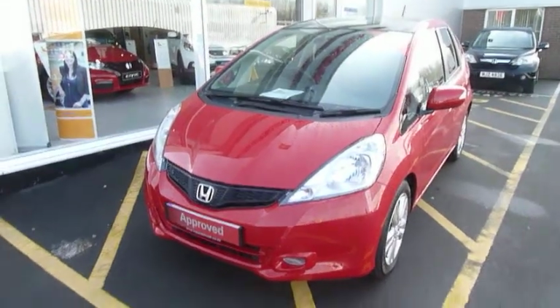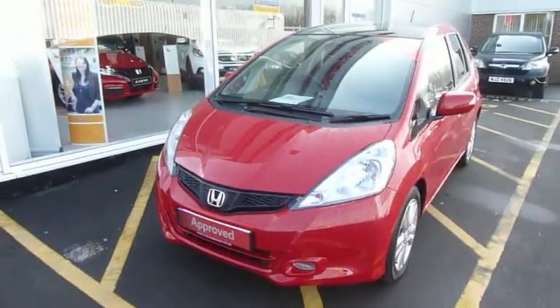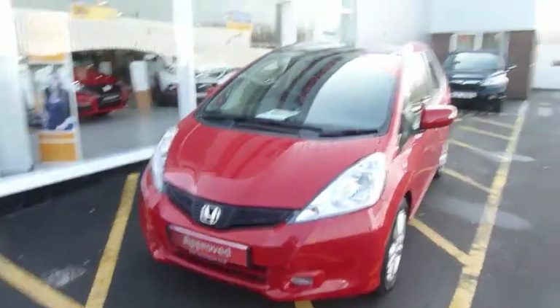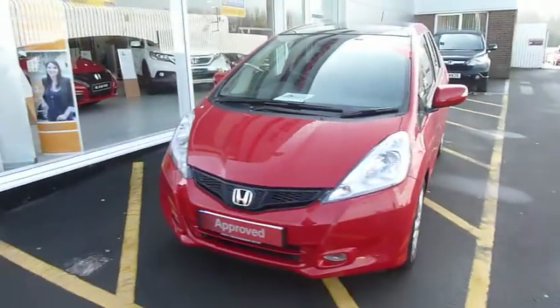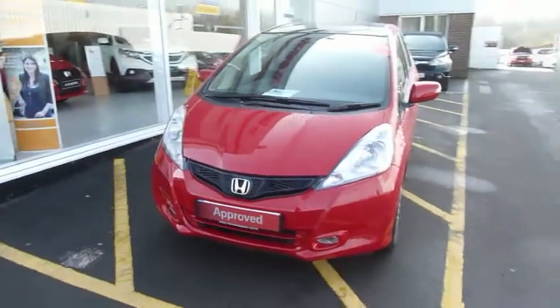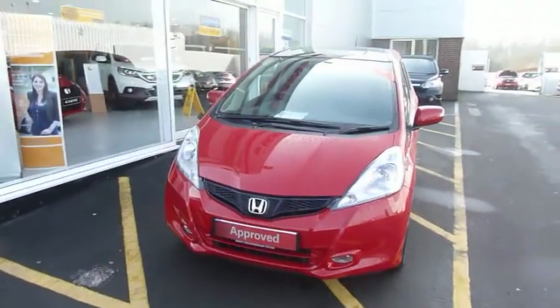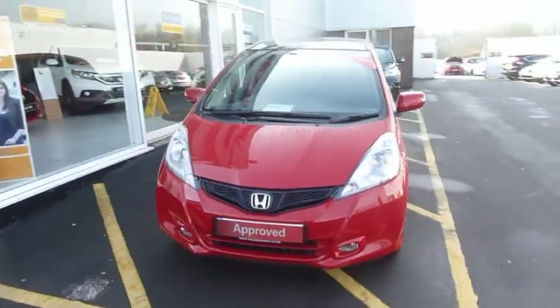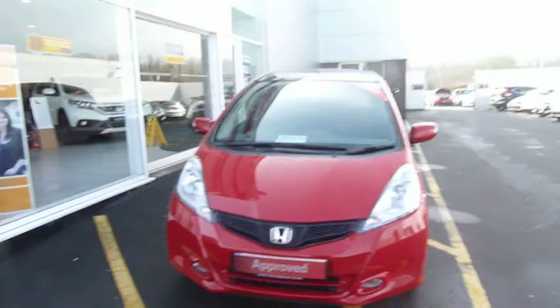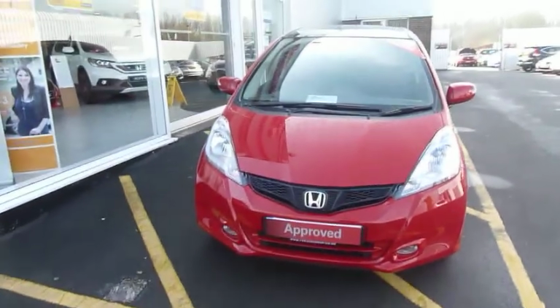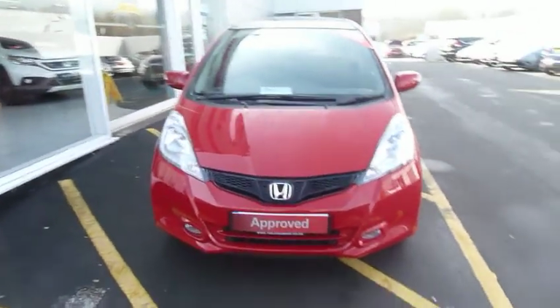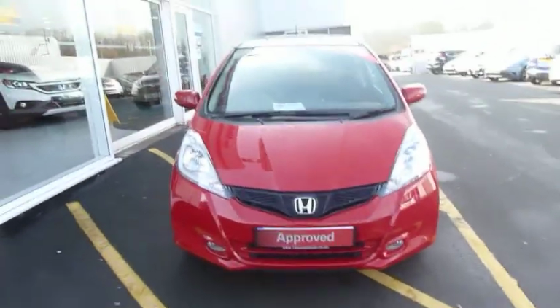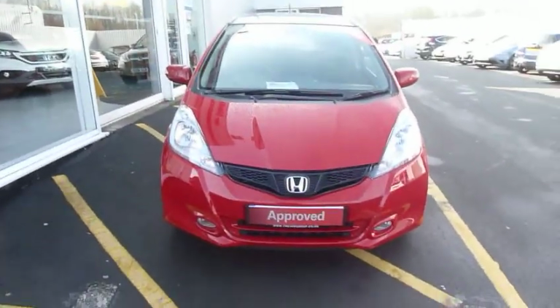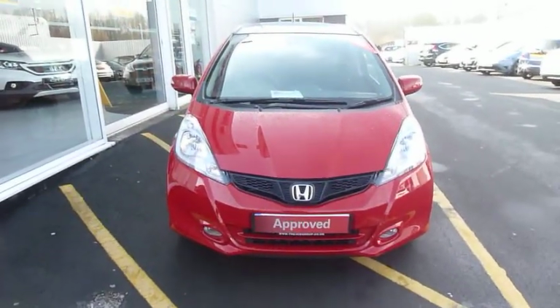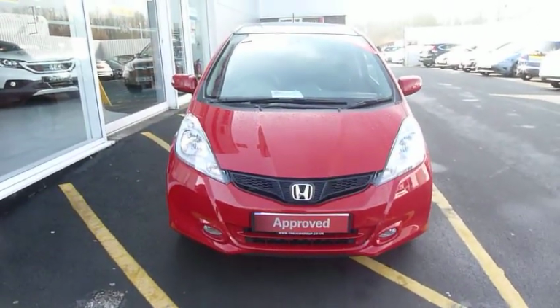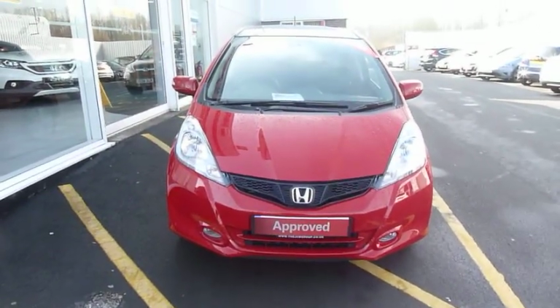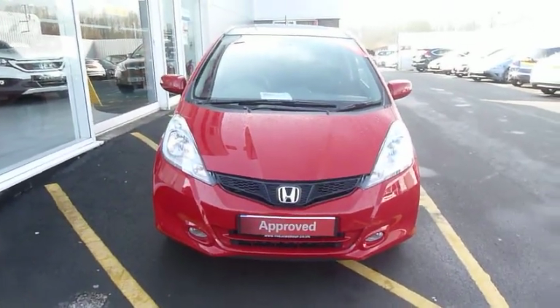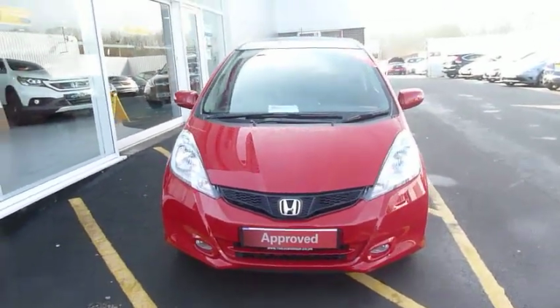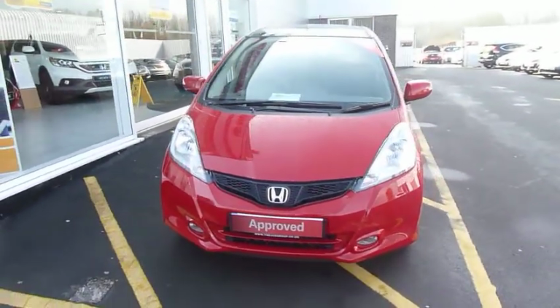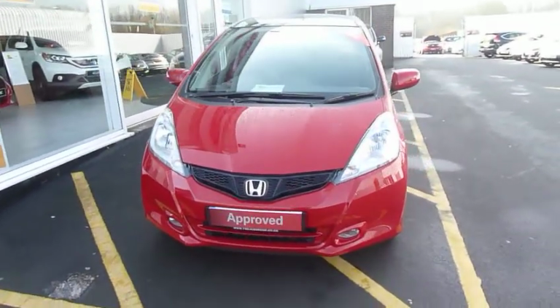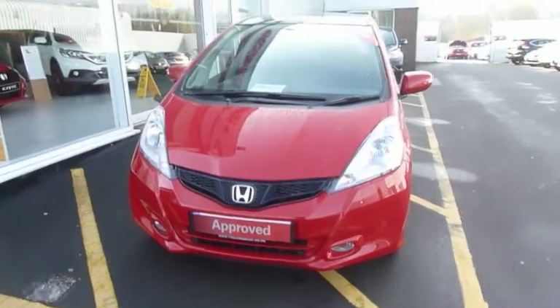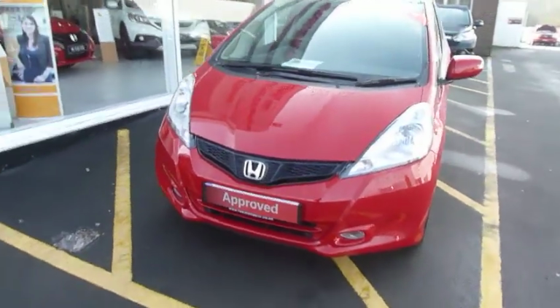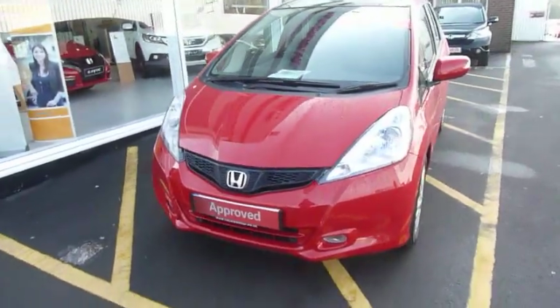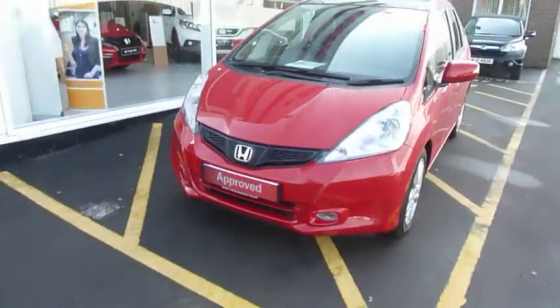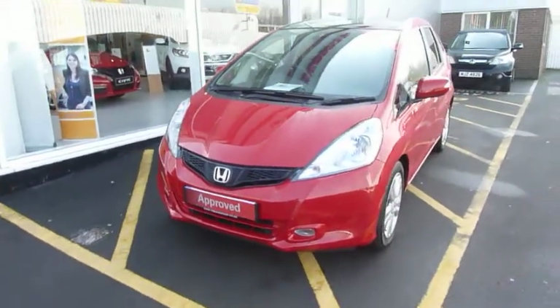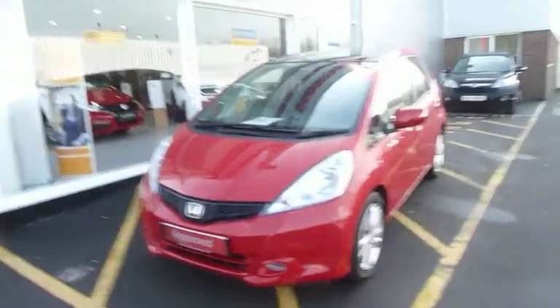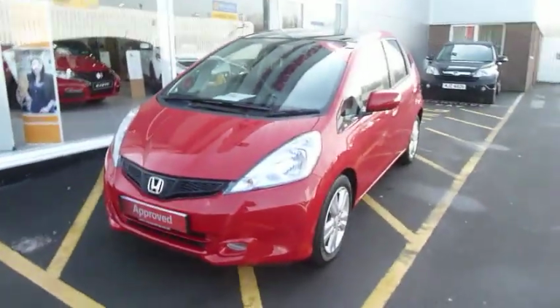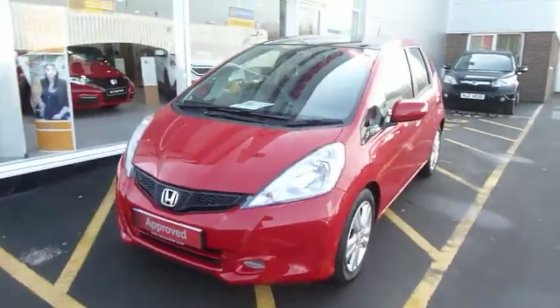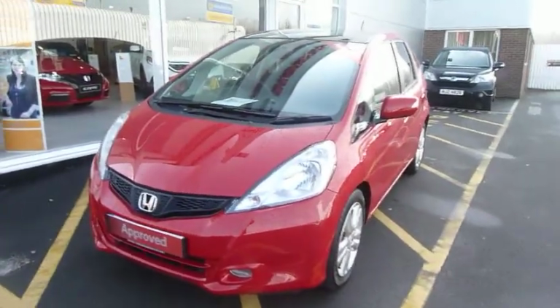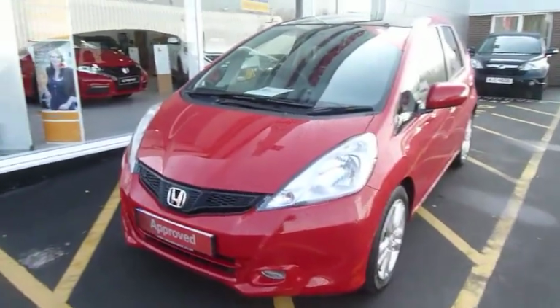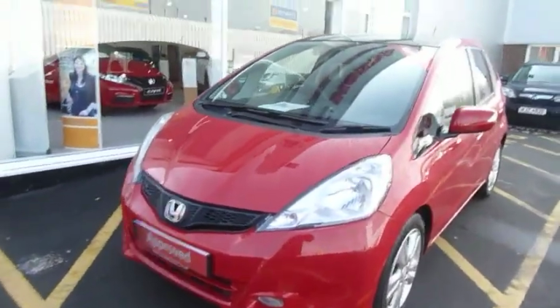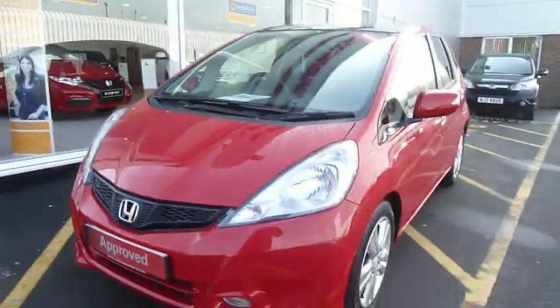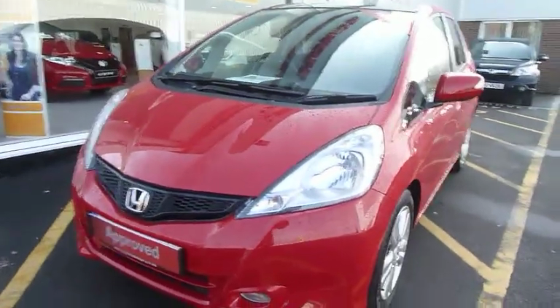Hello and welcome to the JT Hughes Honda website. My name is Harvey and today we have a very low mileage Honda Jazz, top of the range 1.4 EX. This one is in gleaming Milano Red.